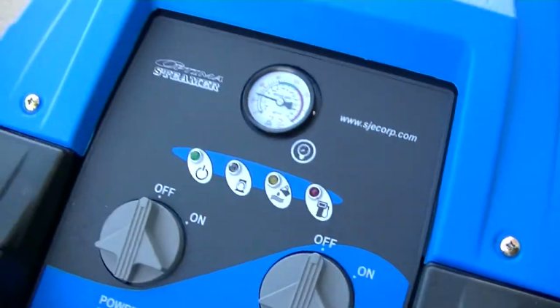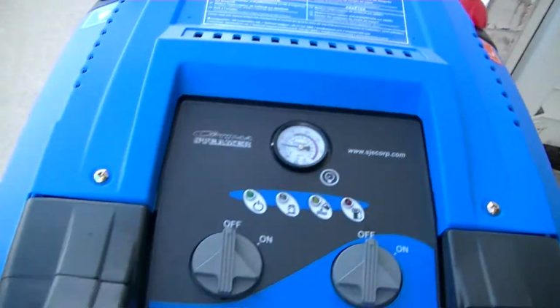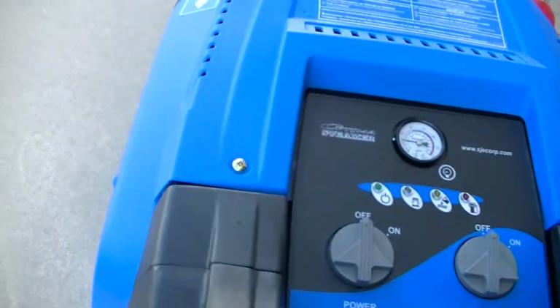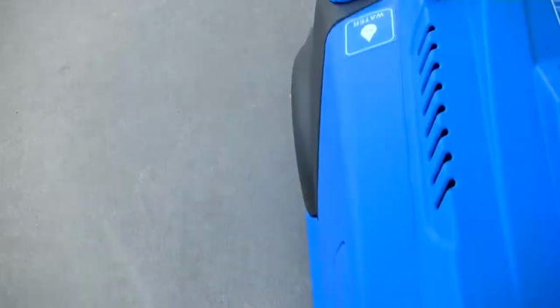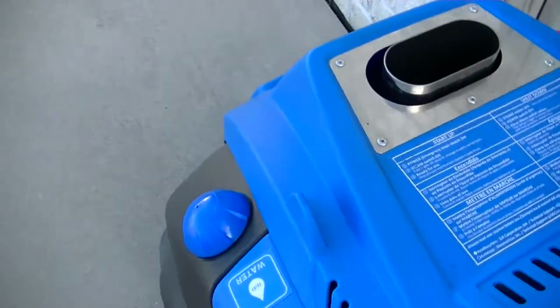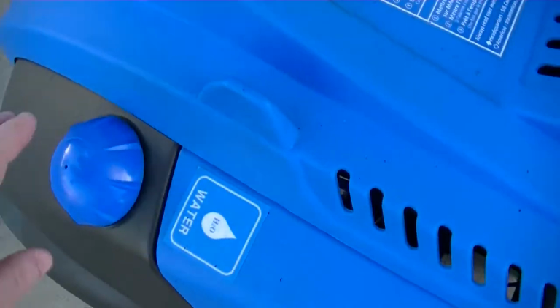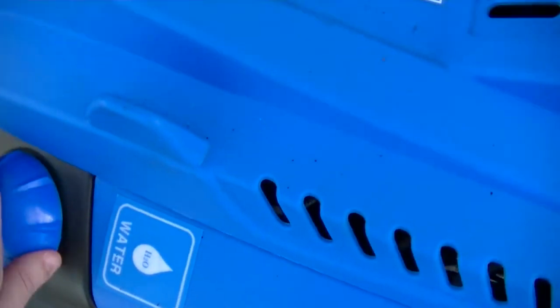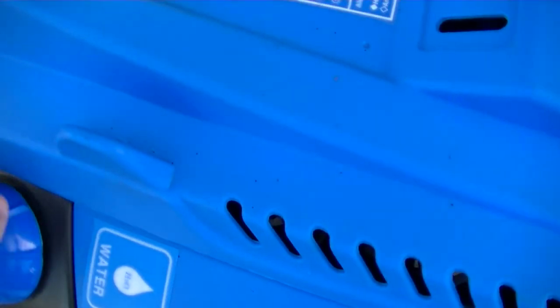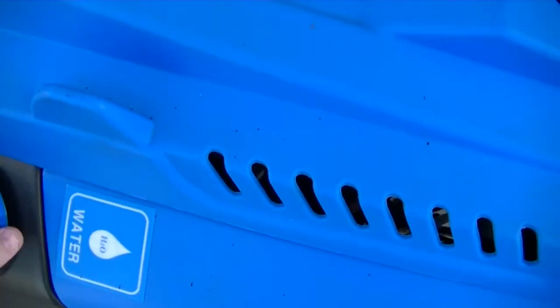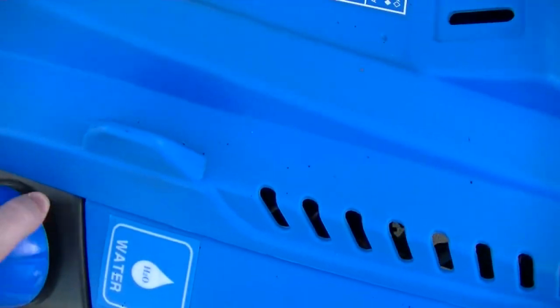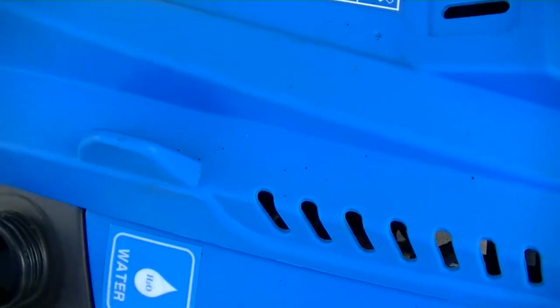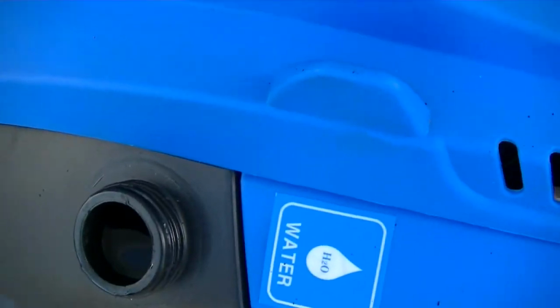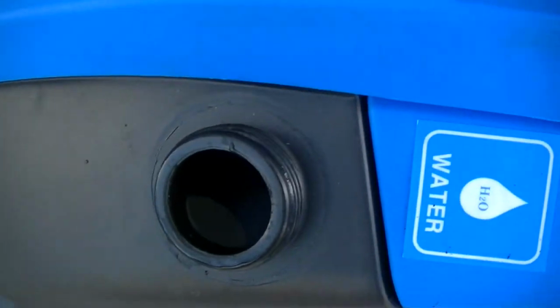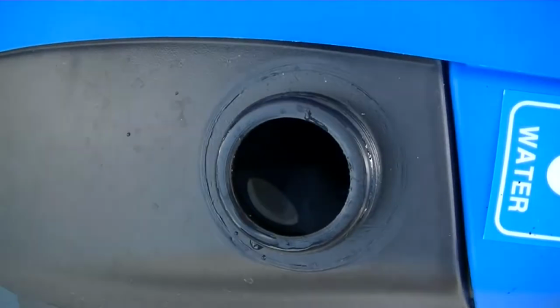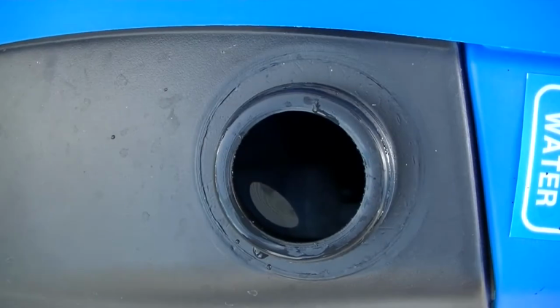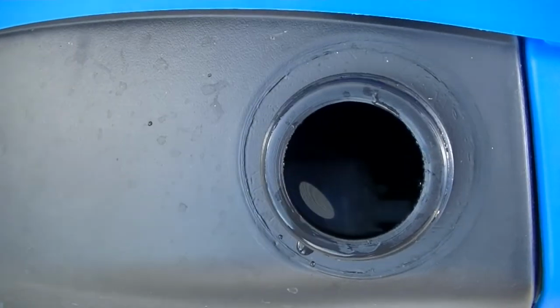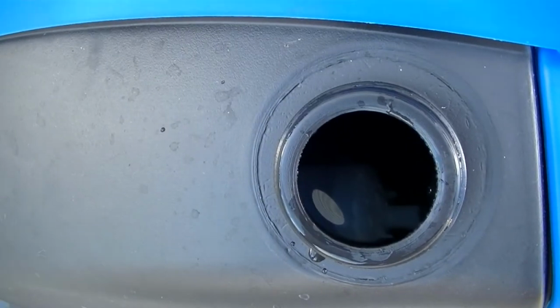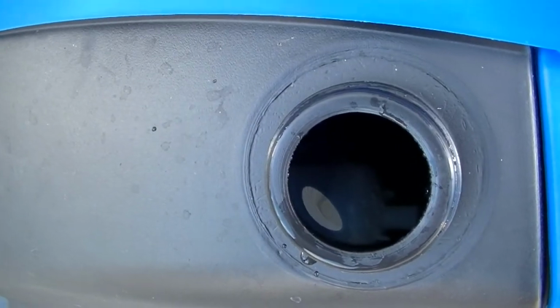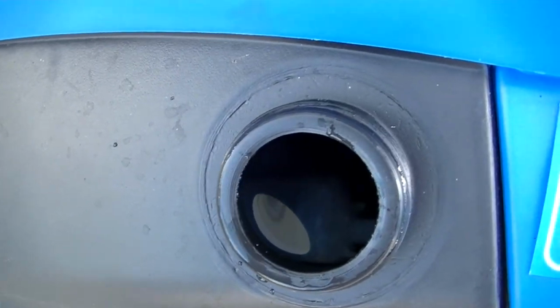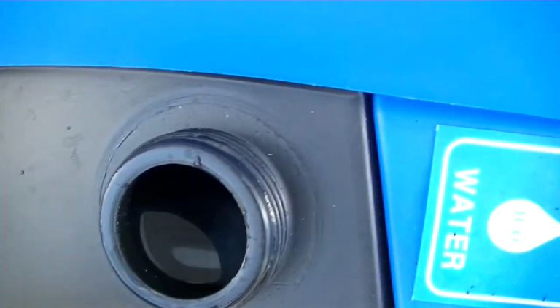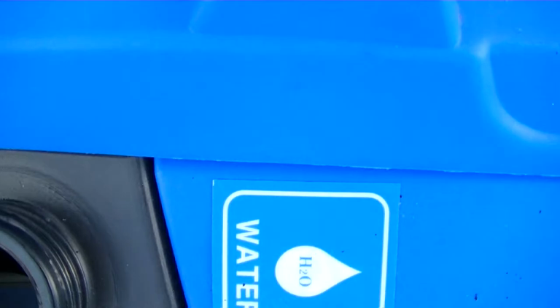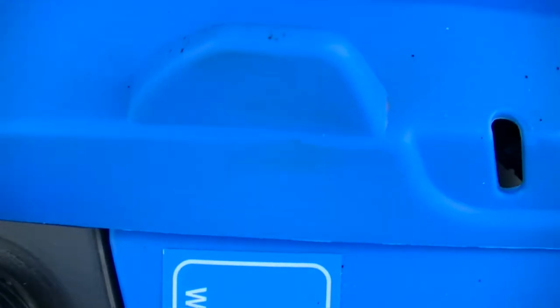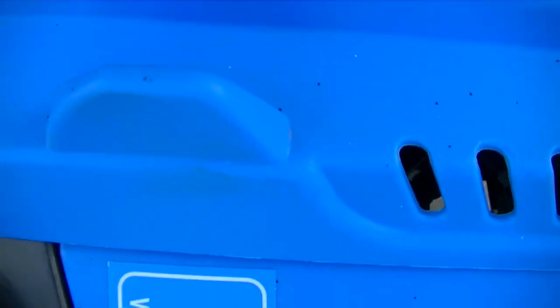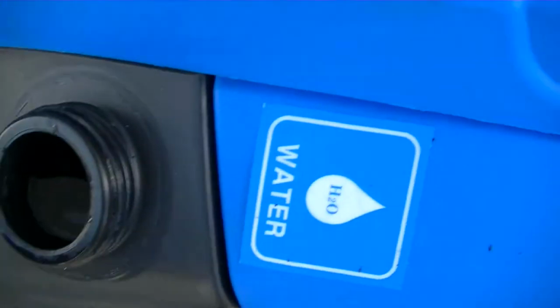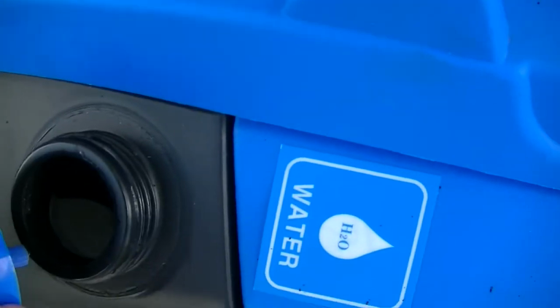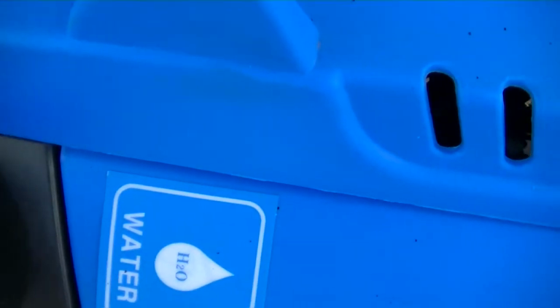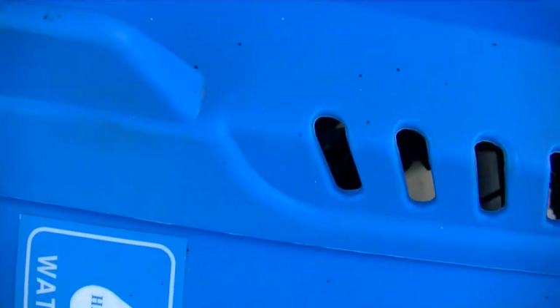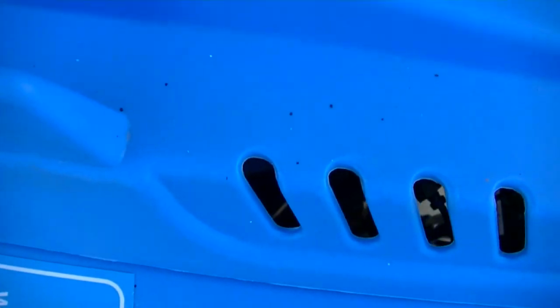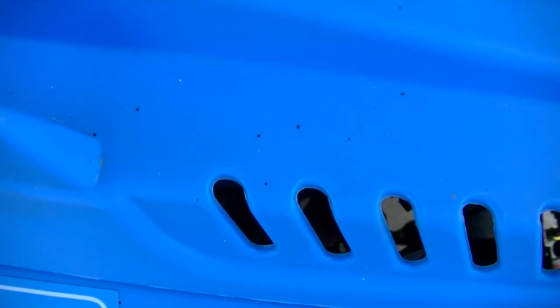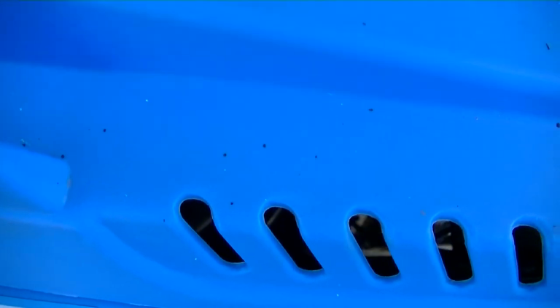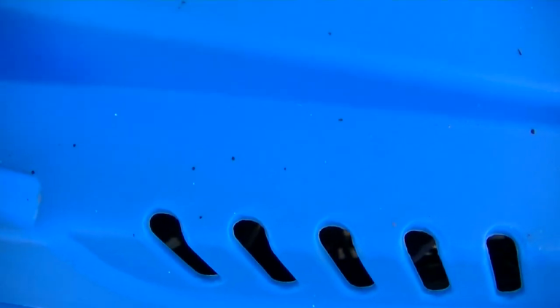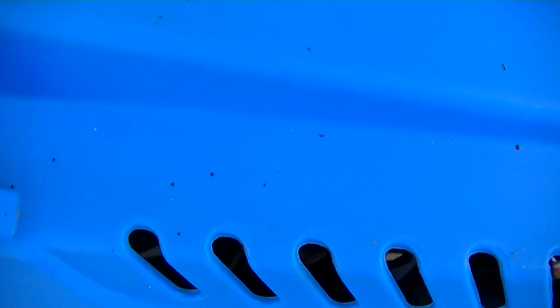We'll check the water level. As you can see, plenty of water. I don't know if we can't put that much in — it's like overflow.